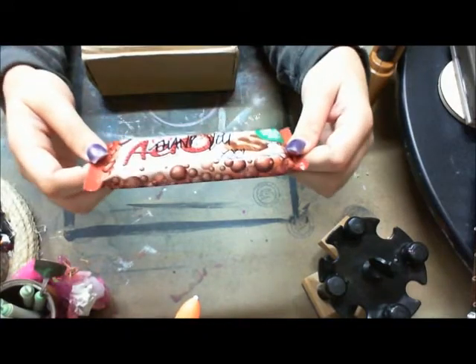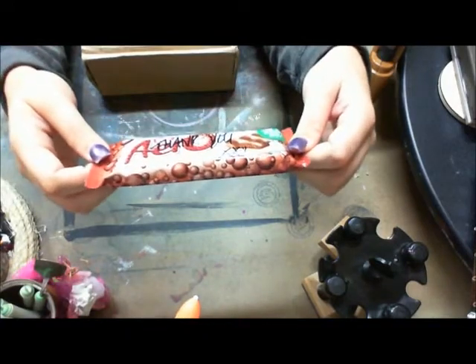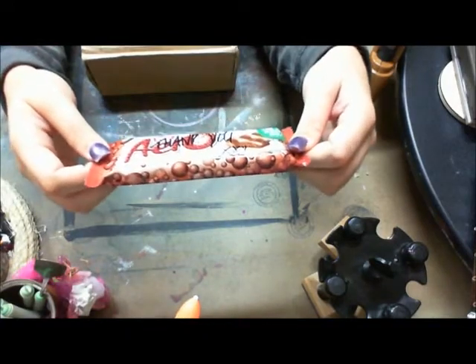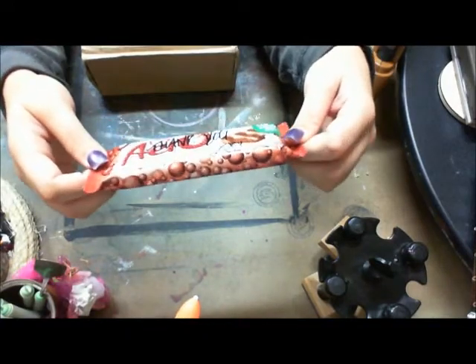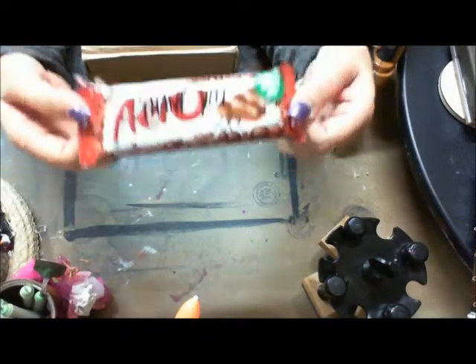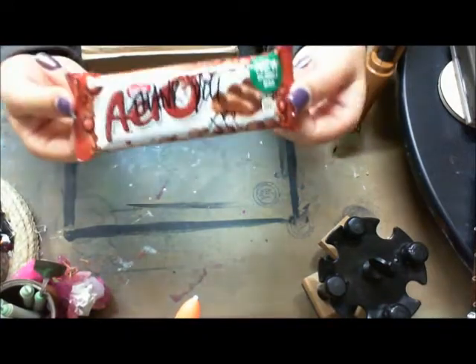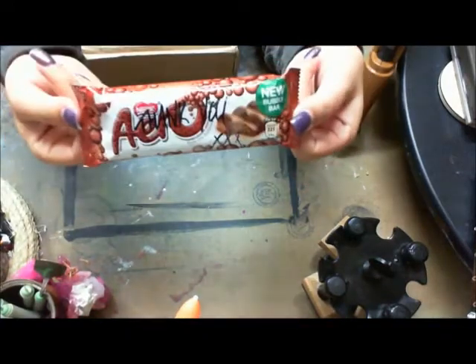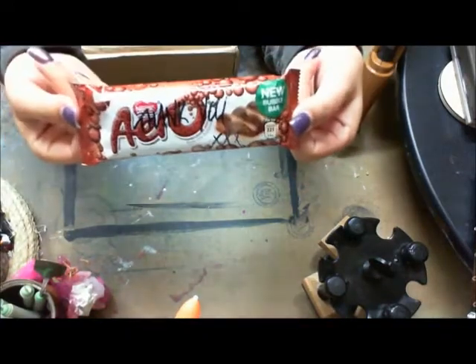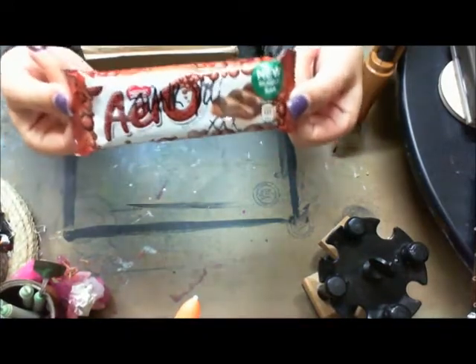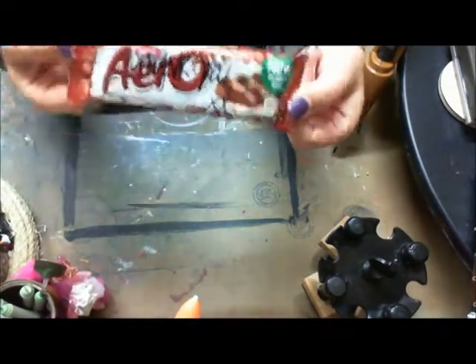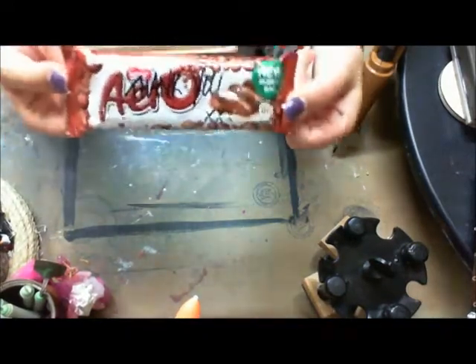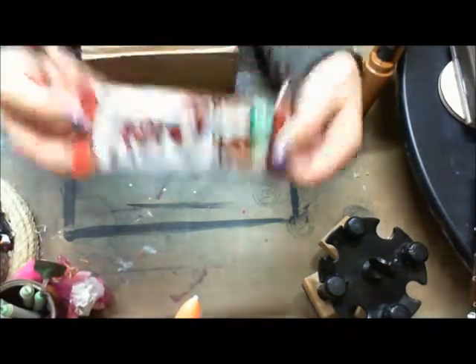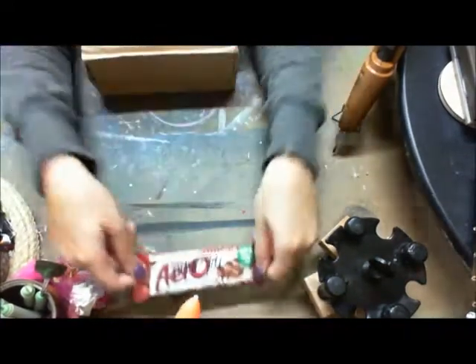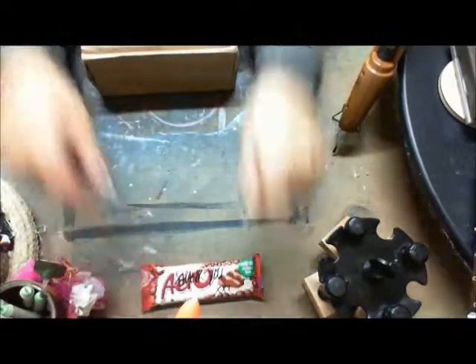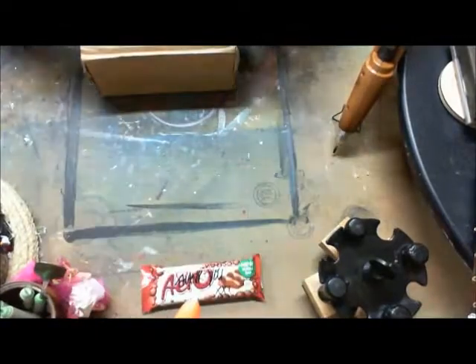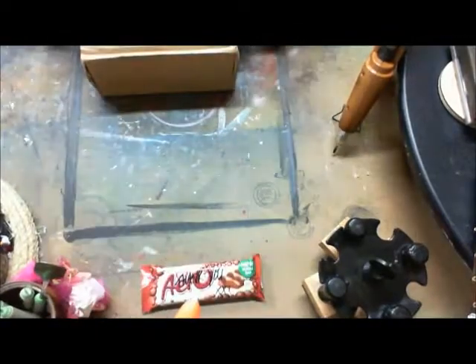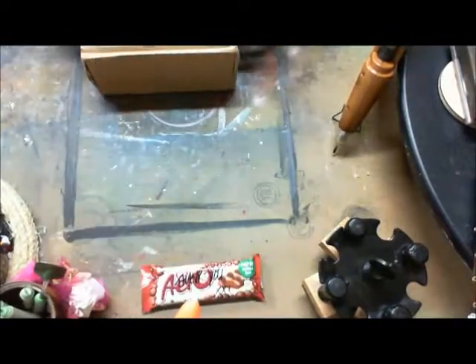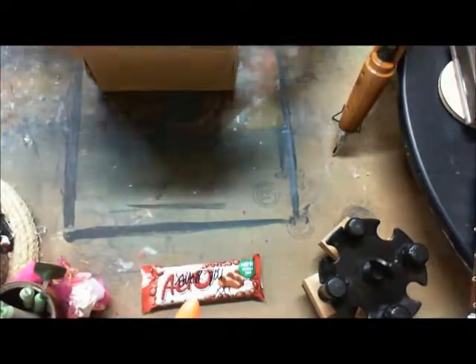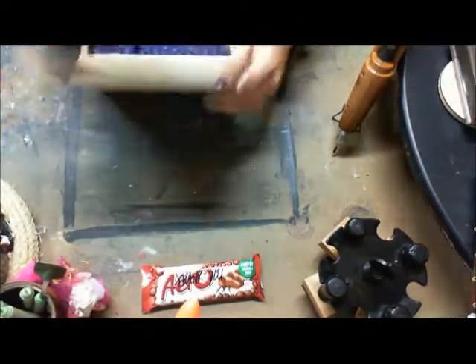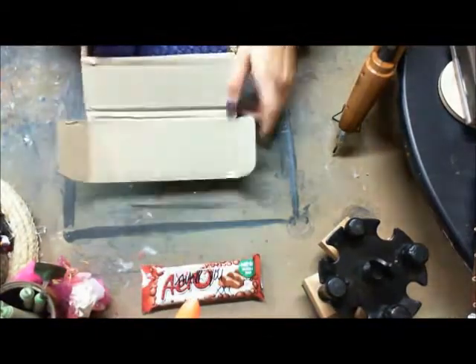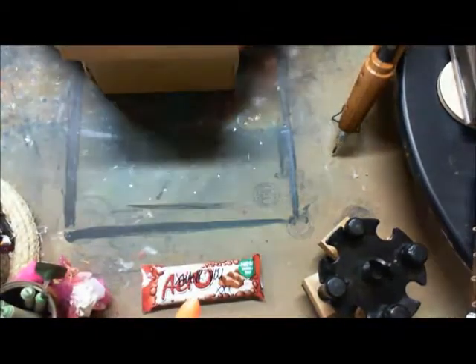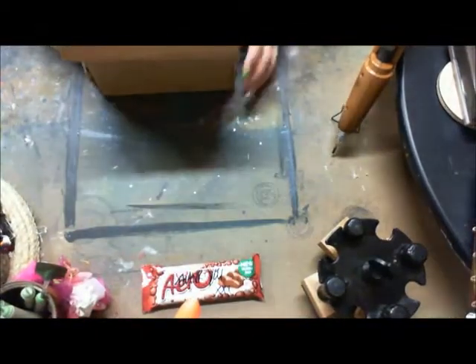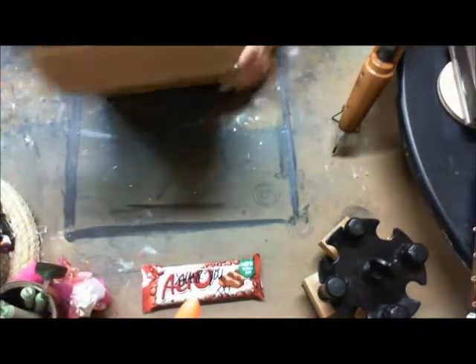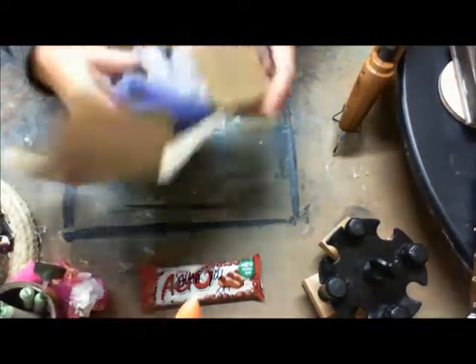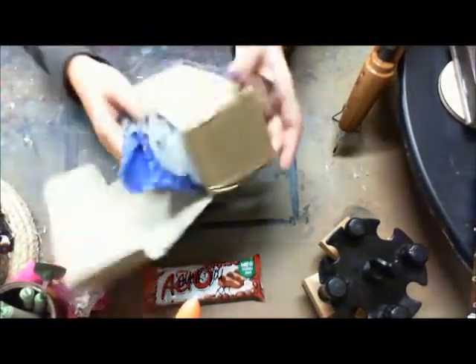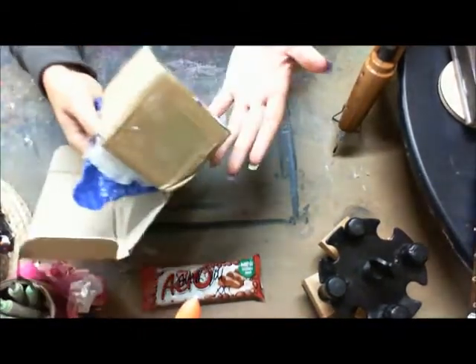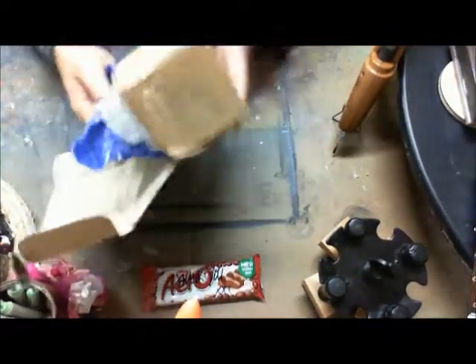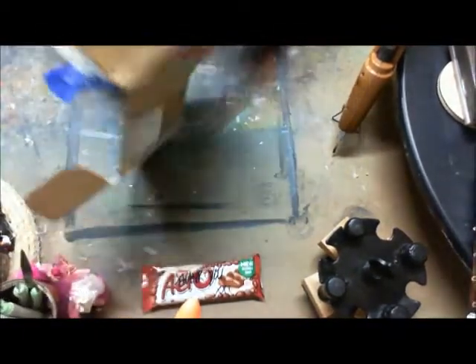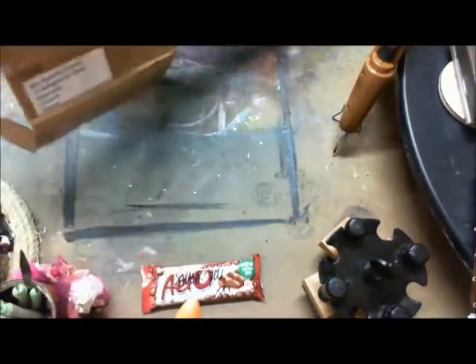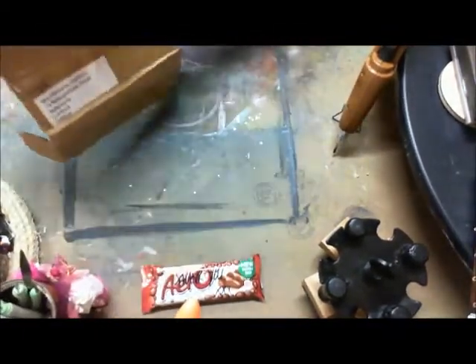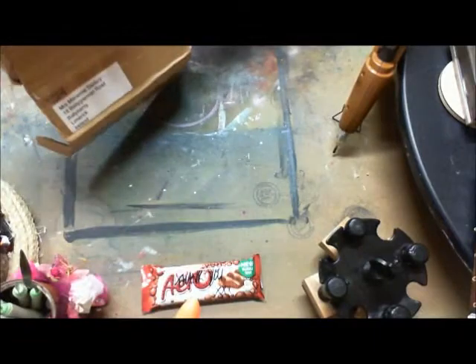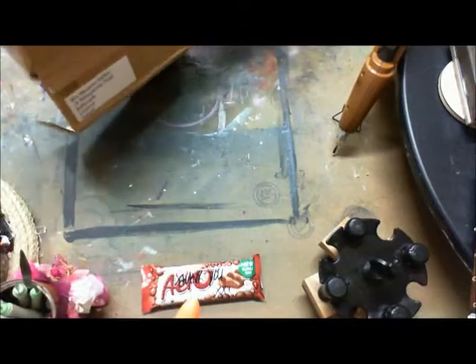It says 'thank you' on the front. I love chocolate — can't go wrong! And I love this box — it's so tiny, it's perfect.